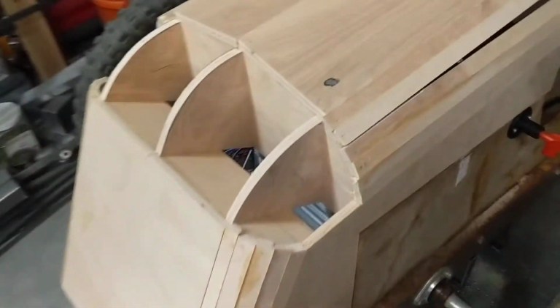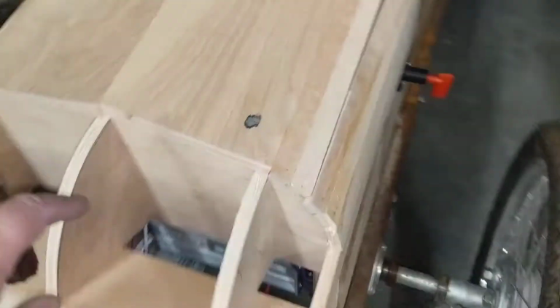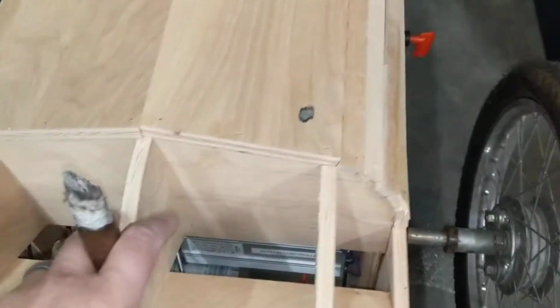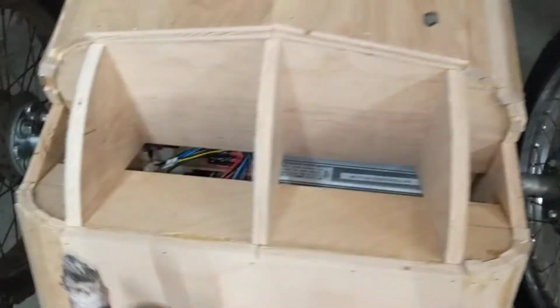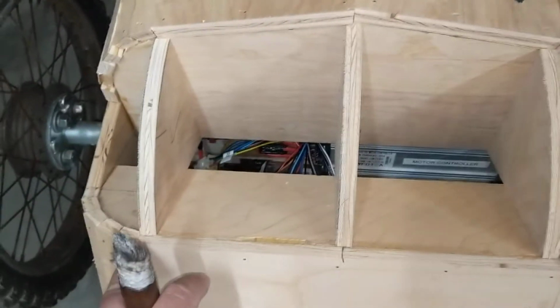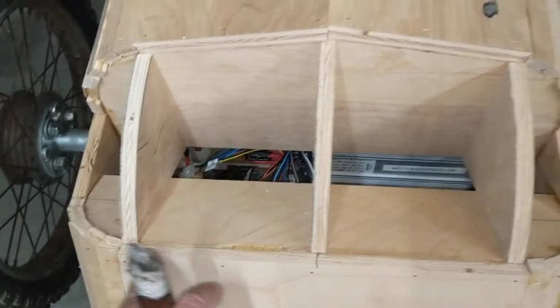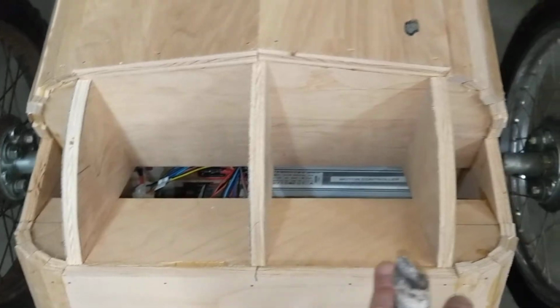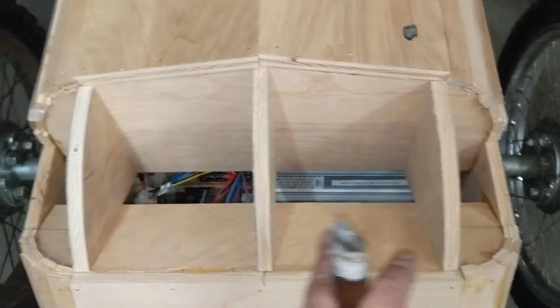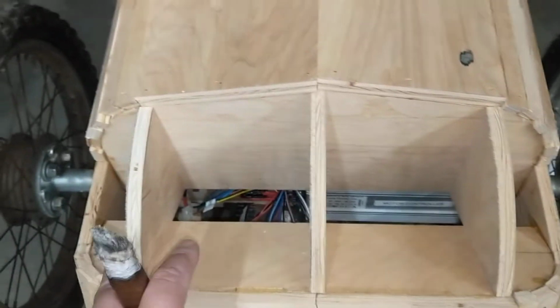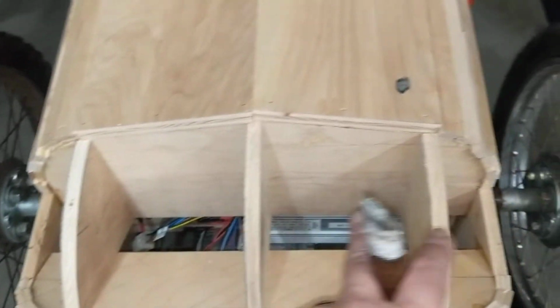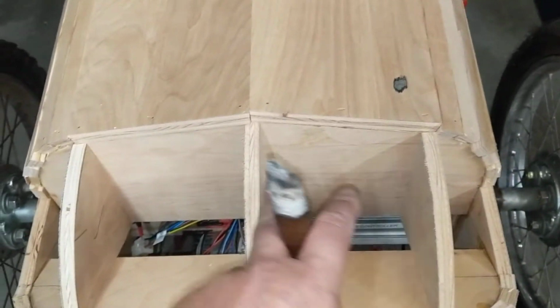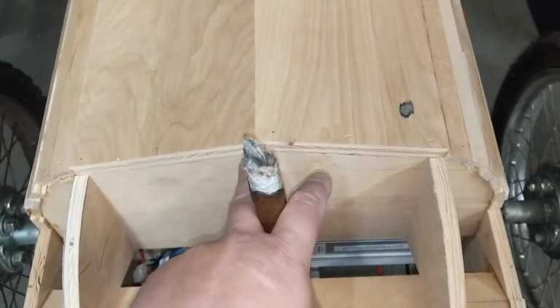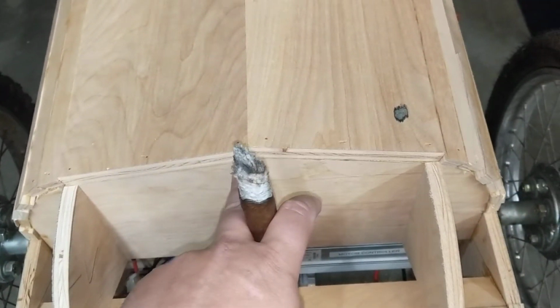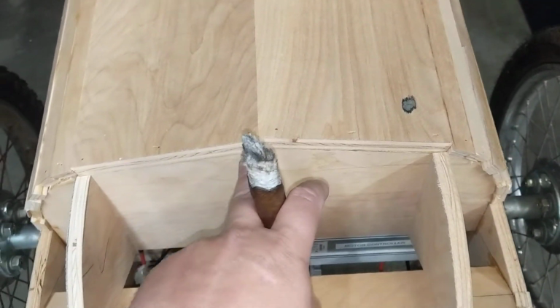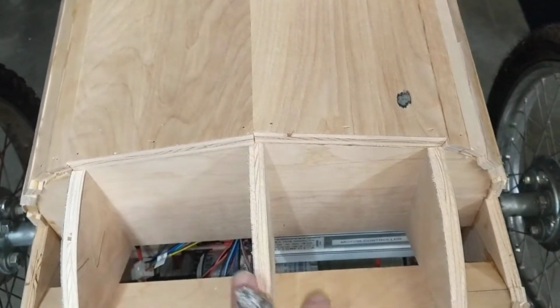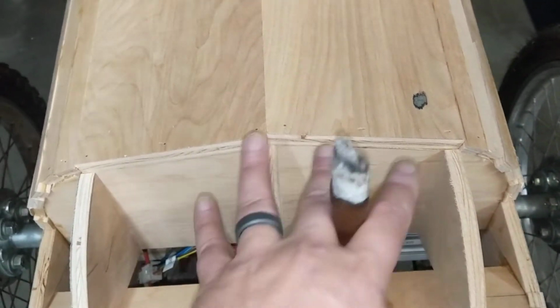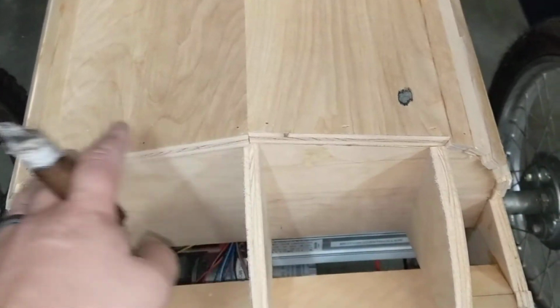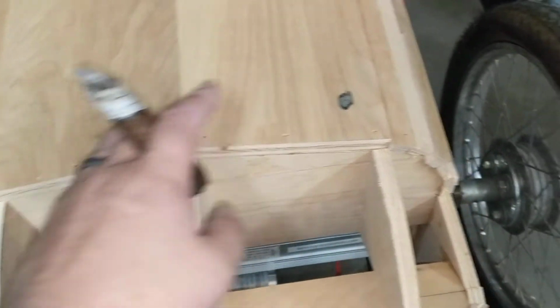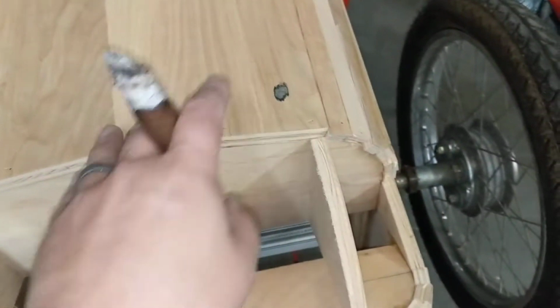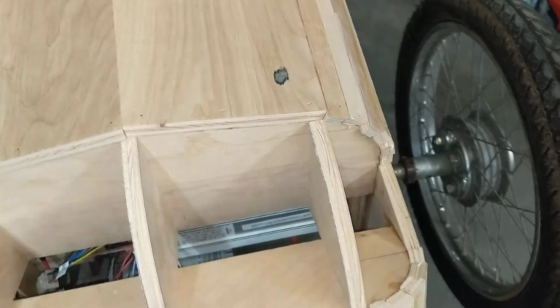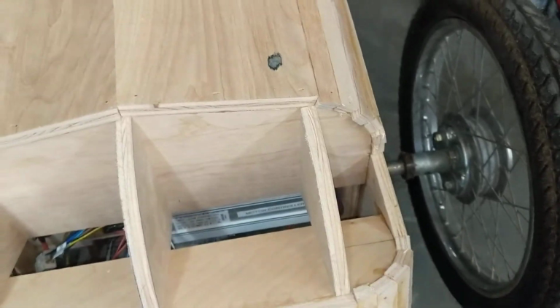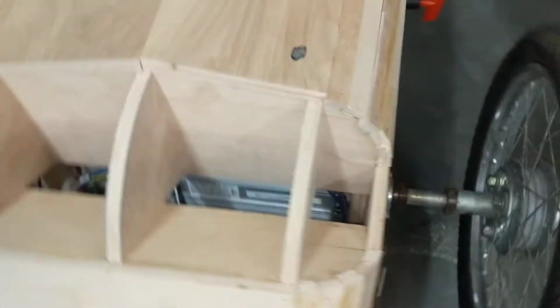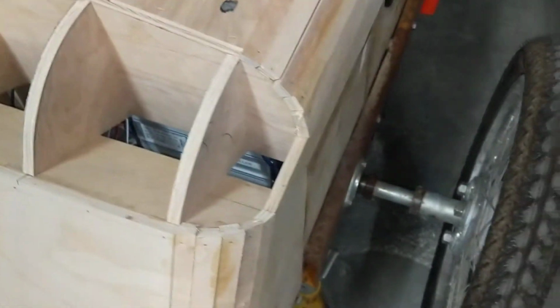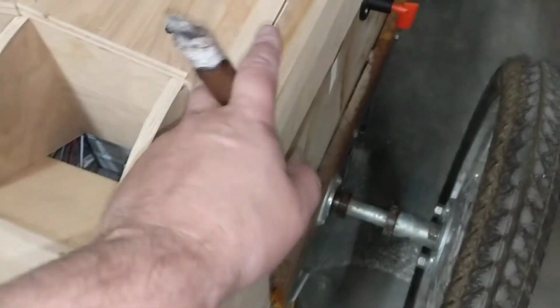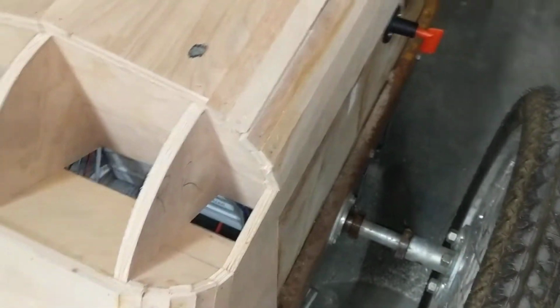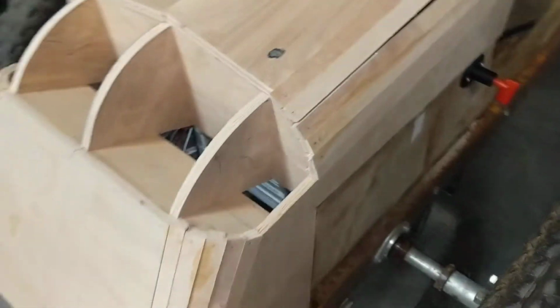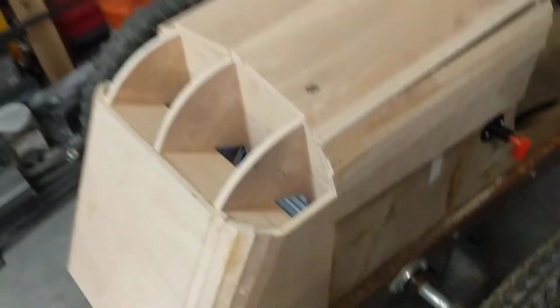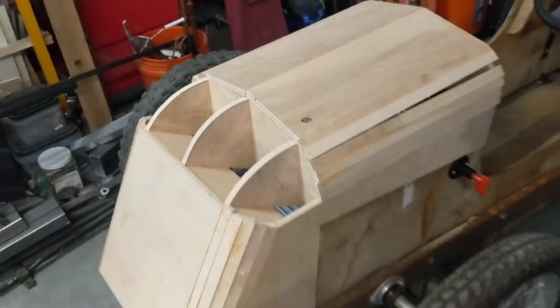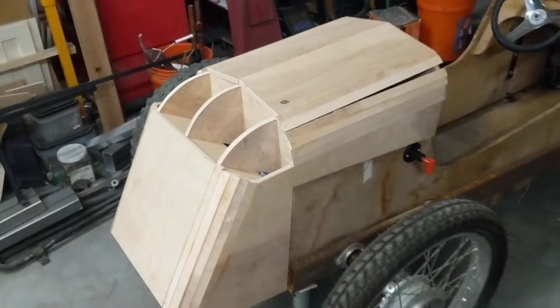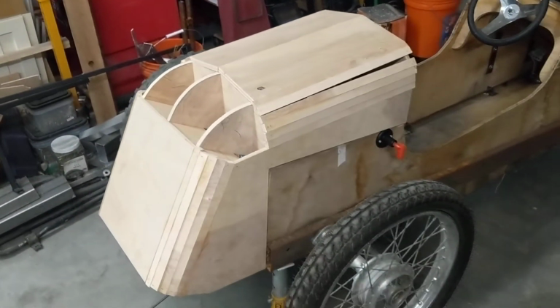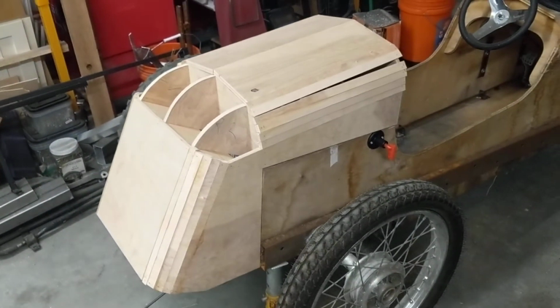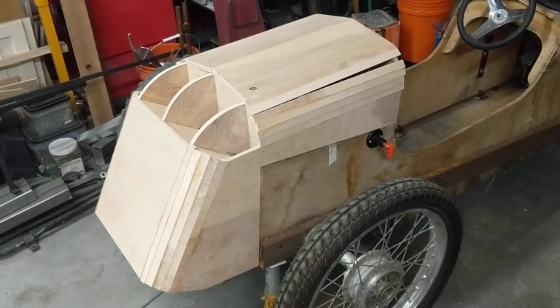I'm going to fix these and then I need to run some straps across. What I'm probably going to do is cut down the middle so they bend and align with the top as it comes over. And then the corners — at the moment I've got no idea, but I'll think it through.